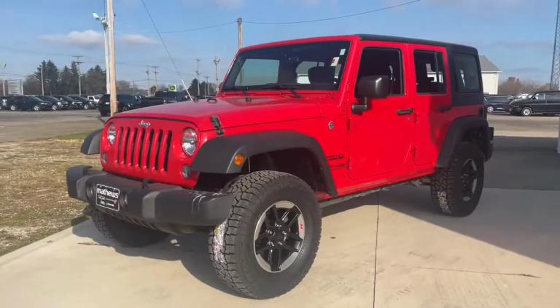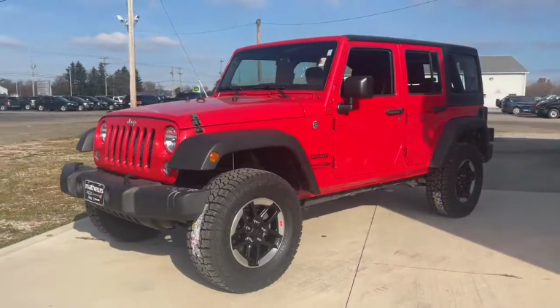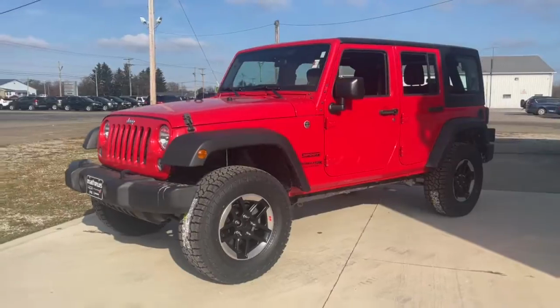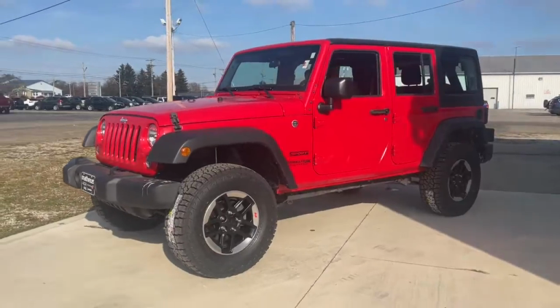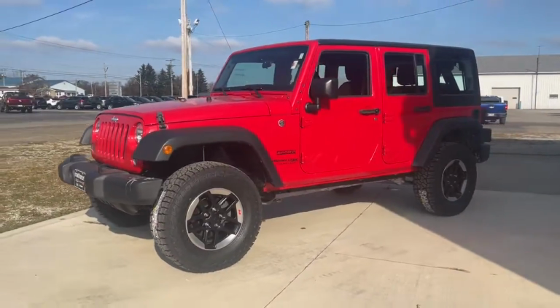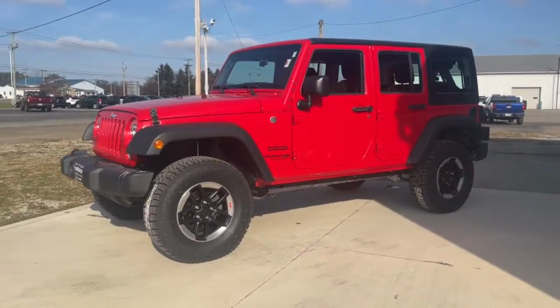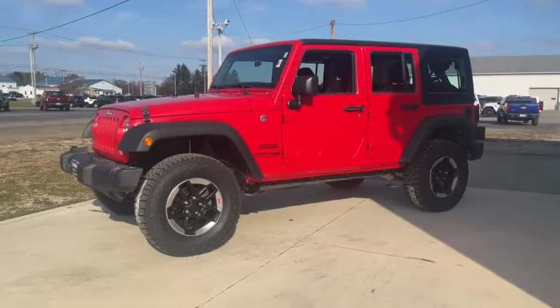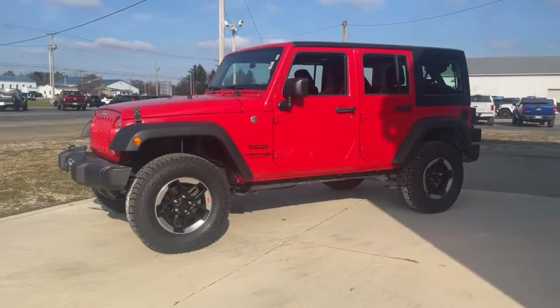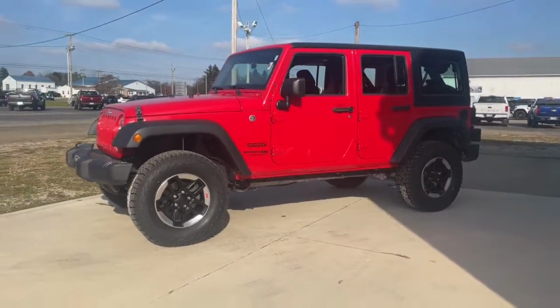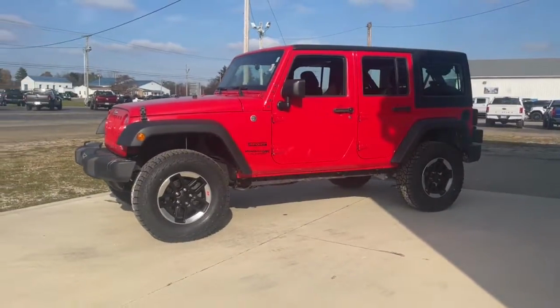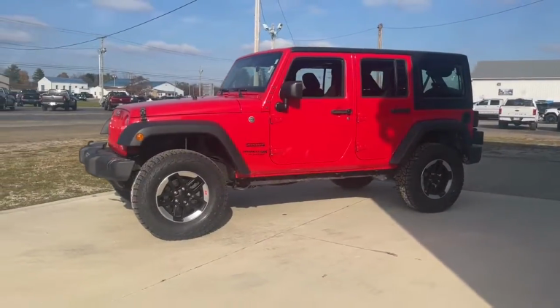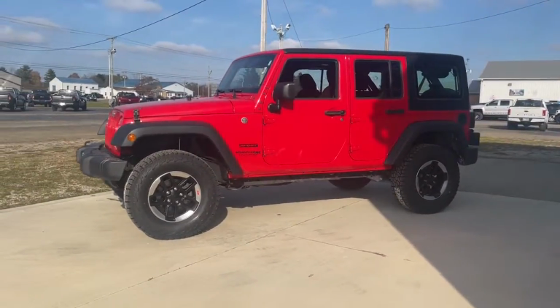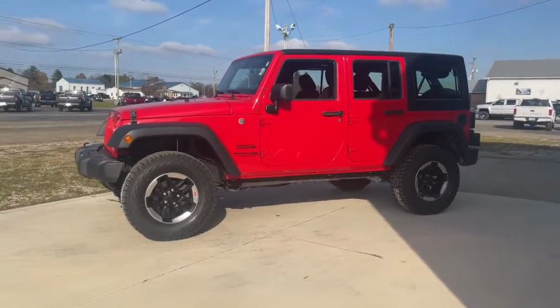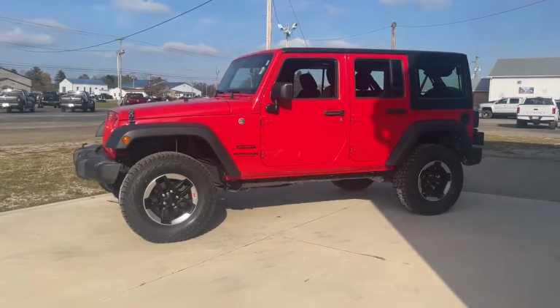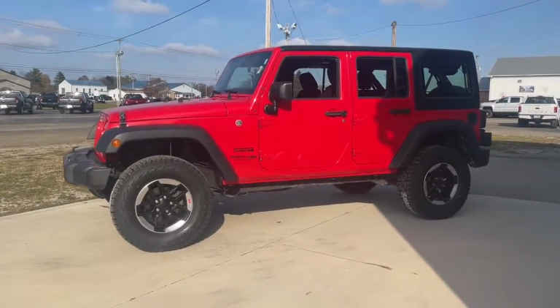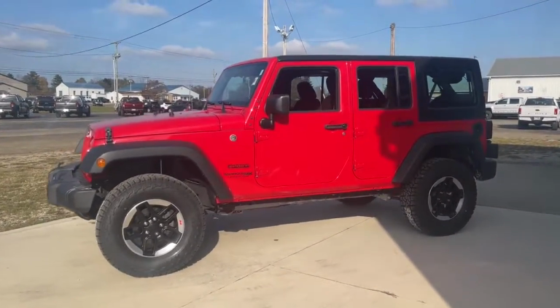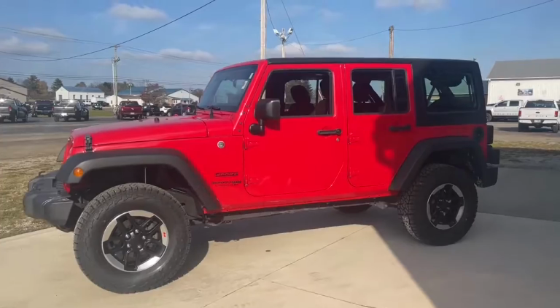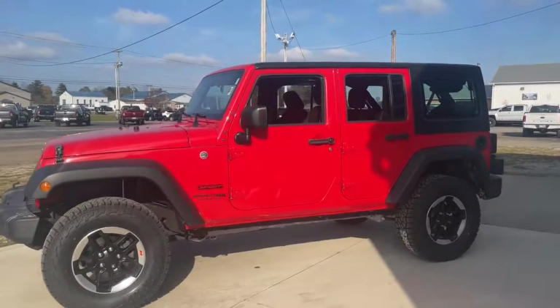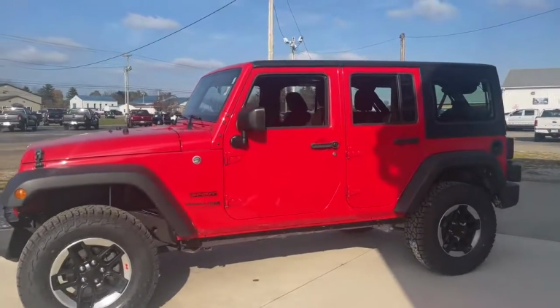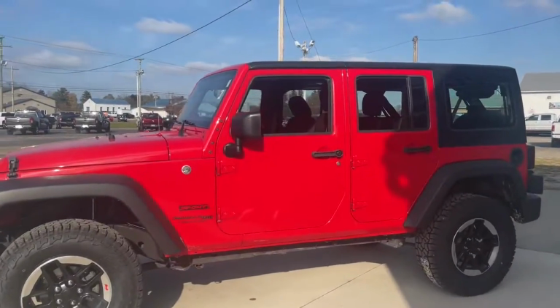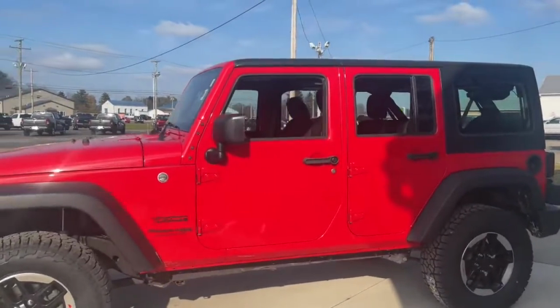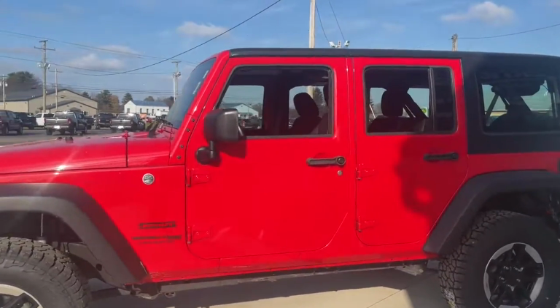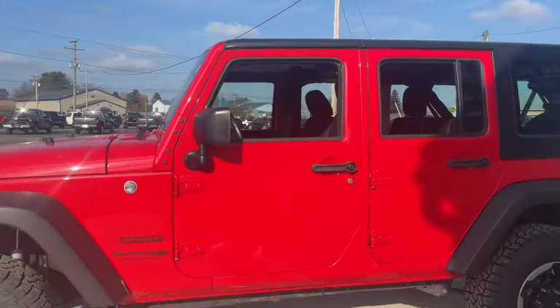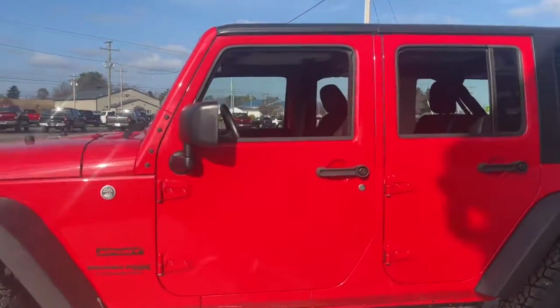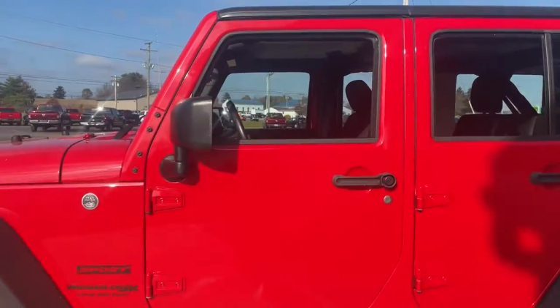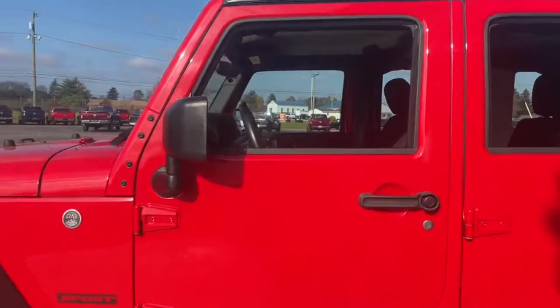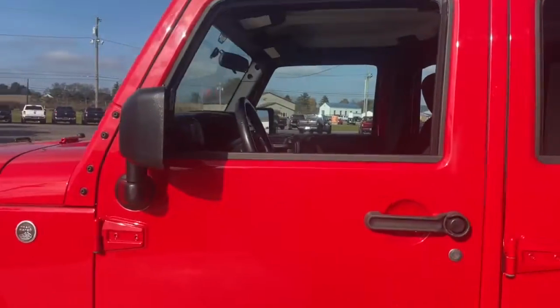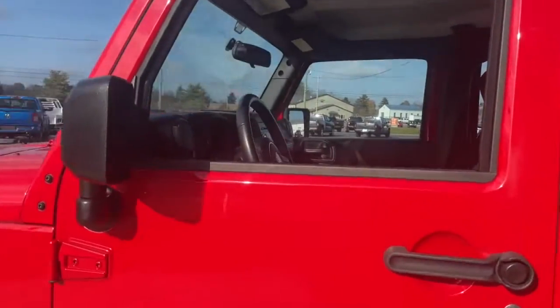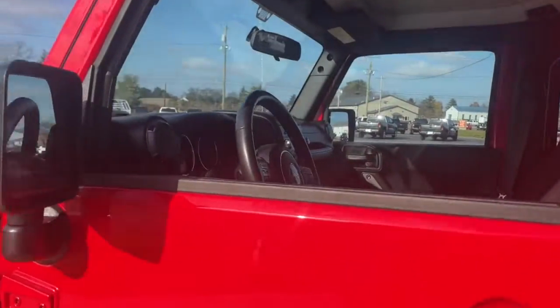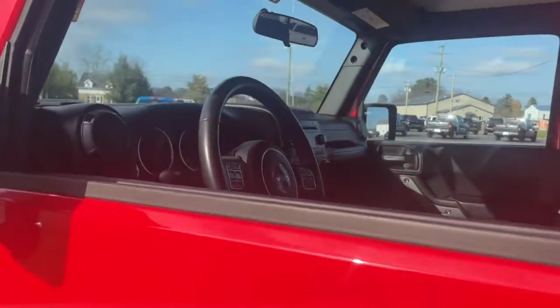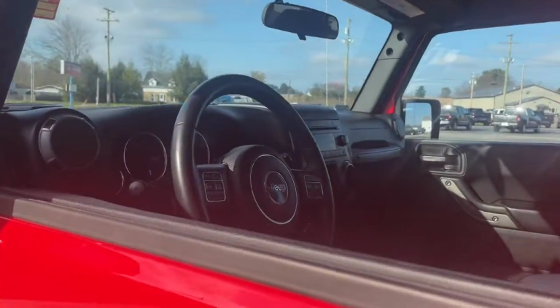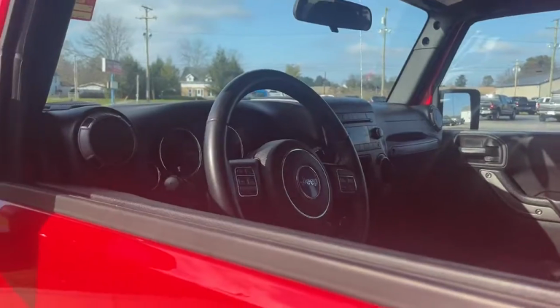The Wrangler JK brings open-air freedom, comfort, convenience, technology that keeps you safe, connected and entertained, and can-do performance on all your off-road adventures.